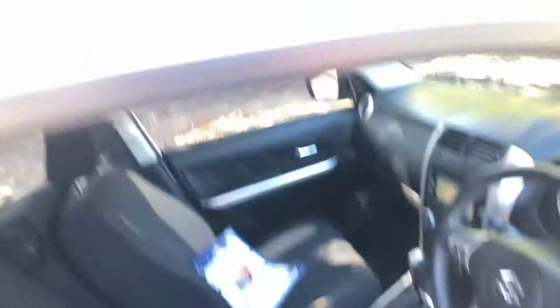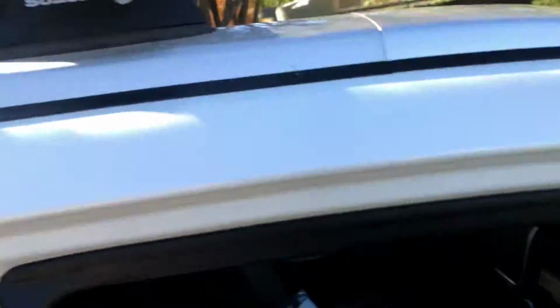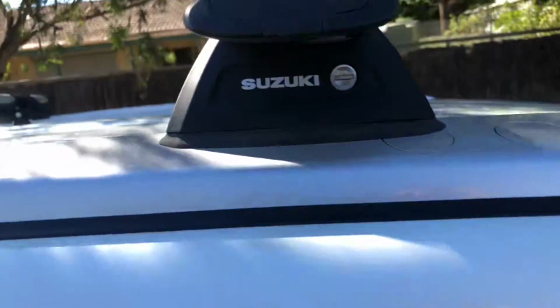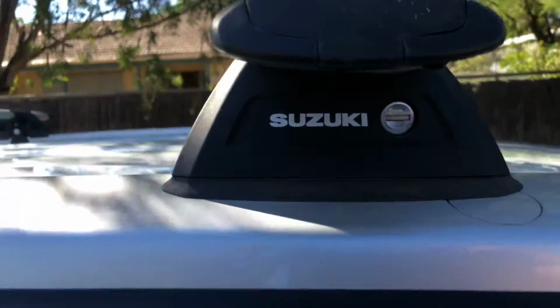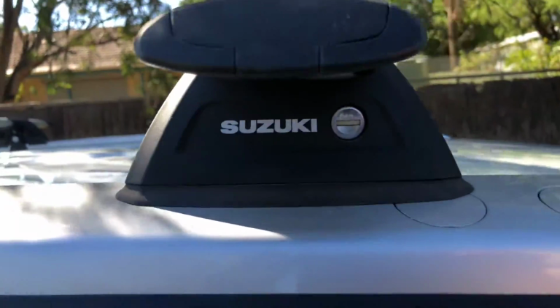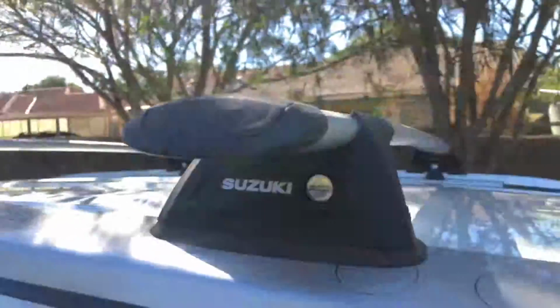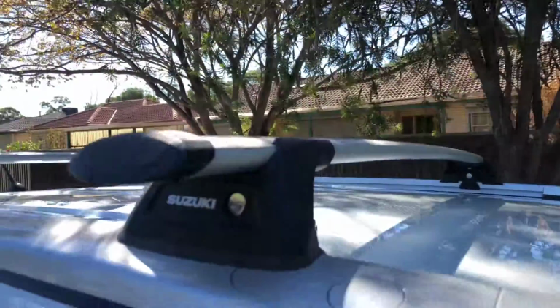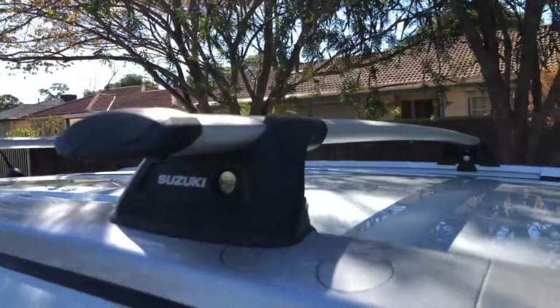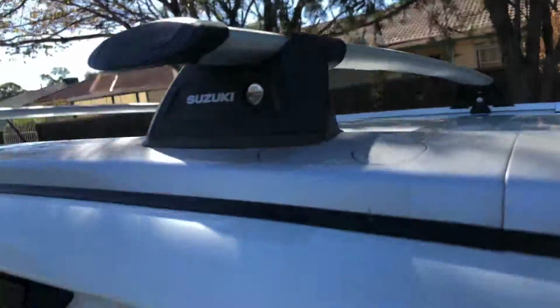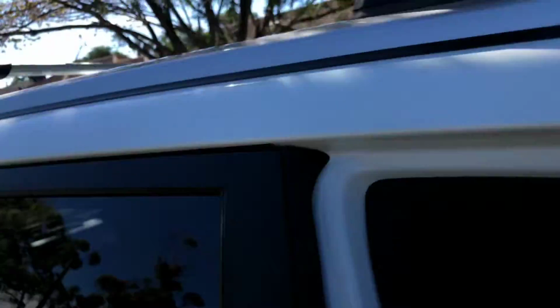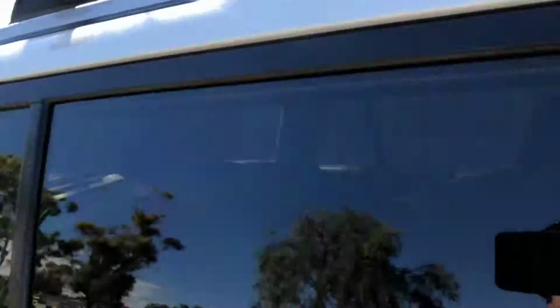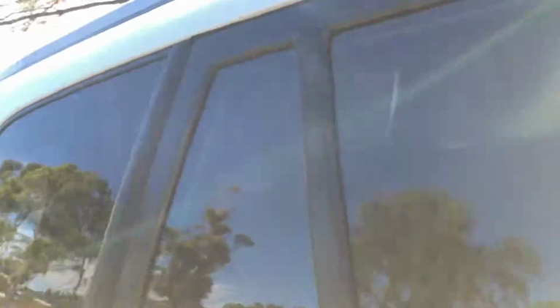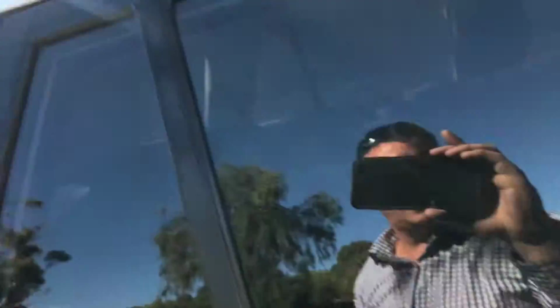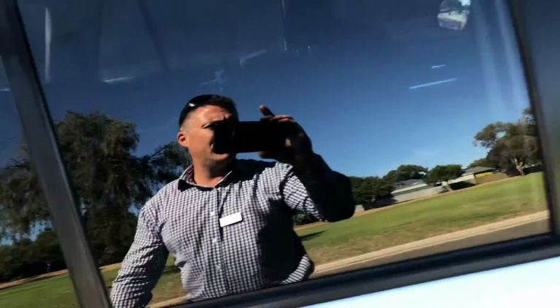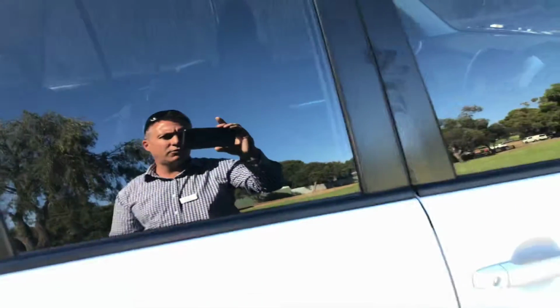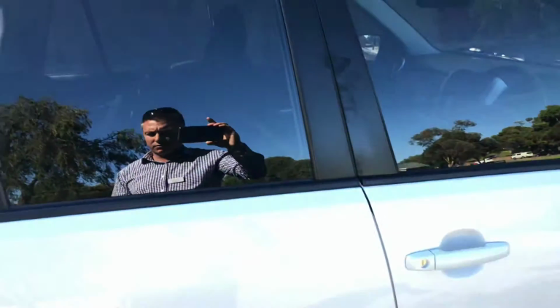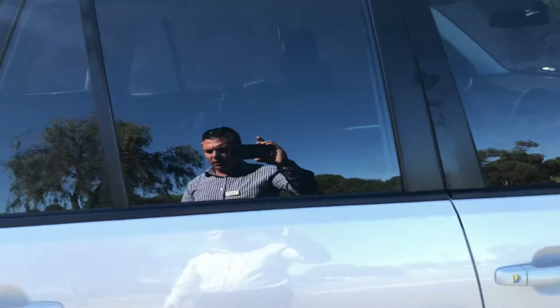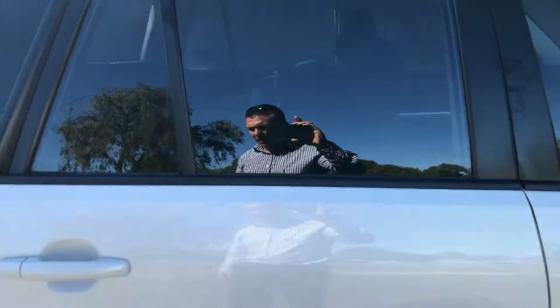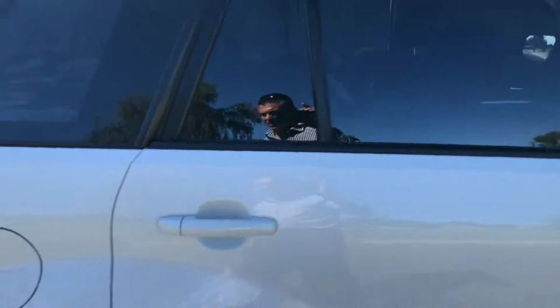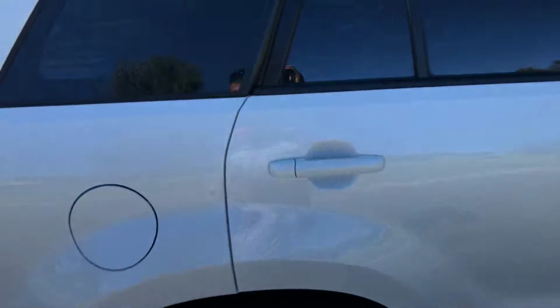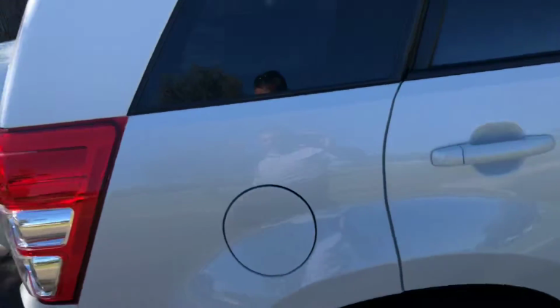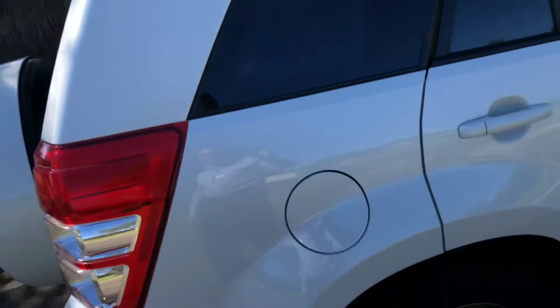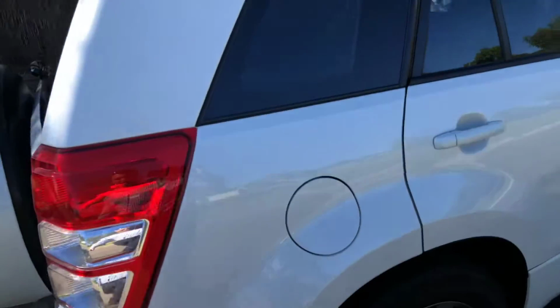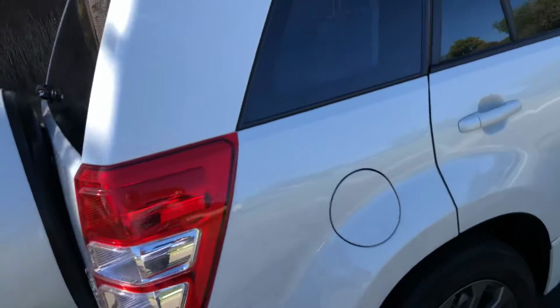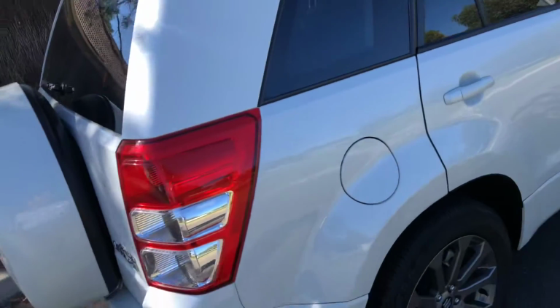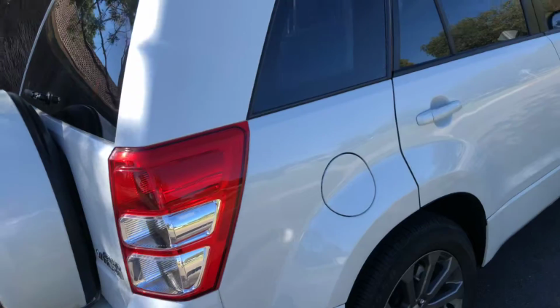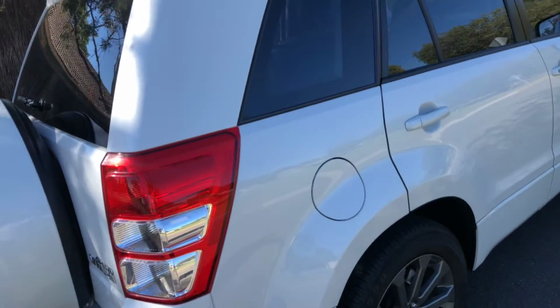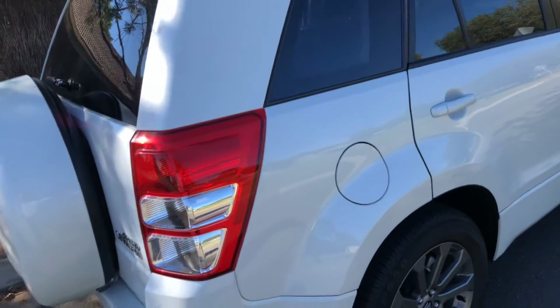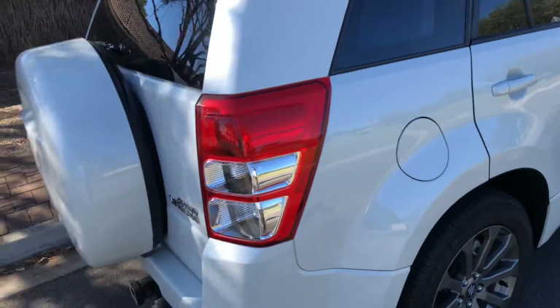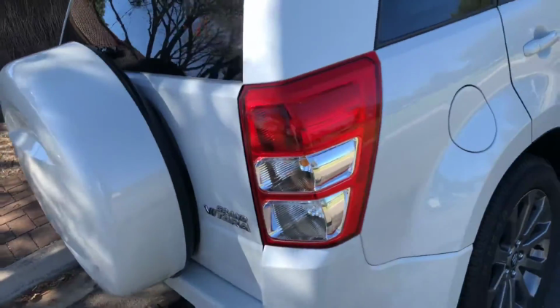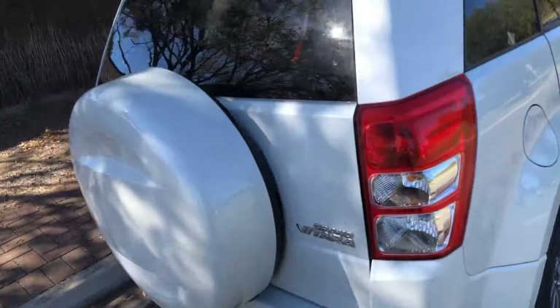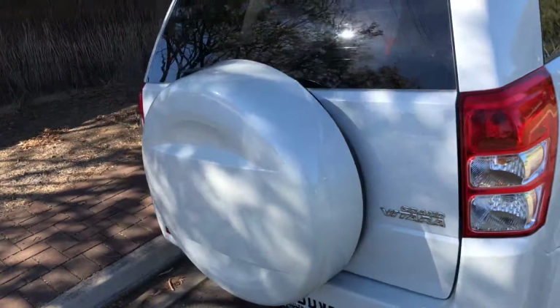This vehicle does come with the Suzuki factory roof racks as well. Tinted windows all the way around, and this car is in exceptional condition. I've looked right around this car and I cannot find a scratch anywhere.